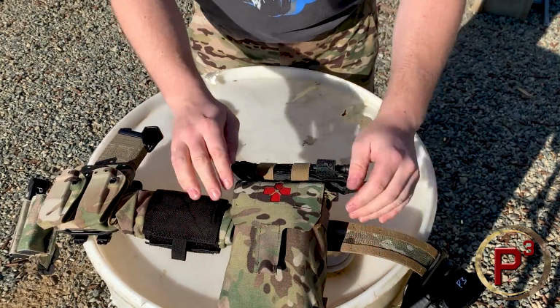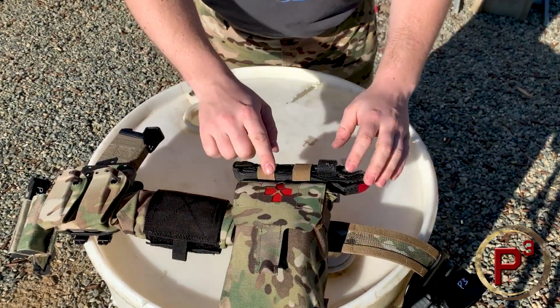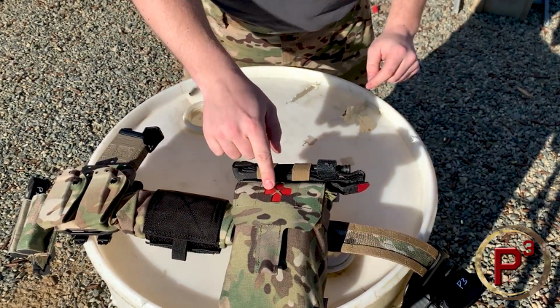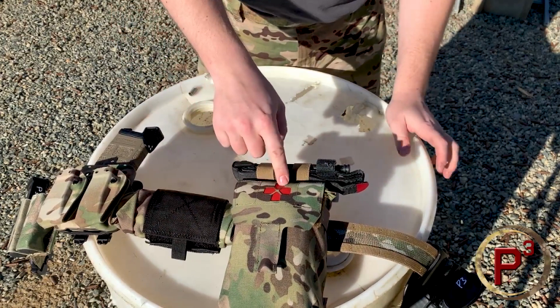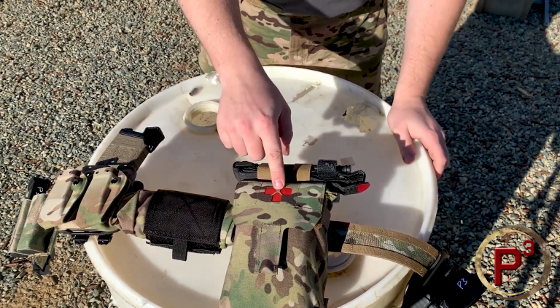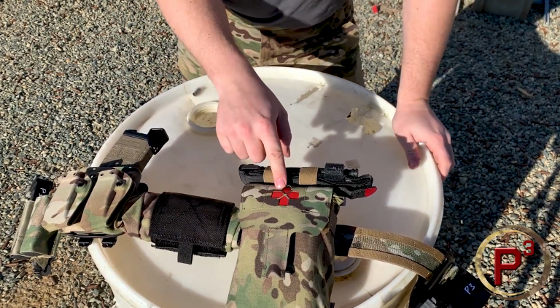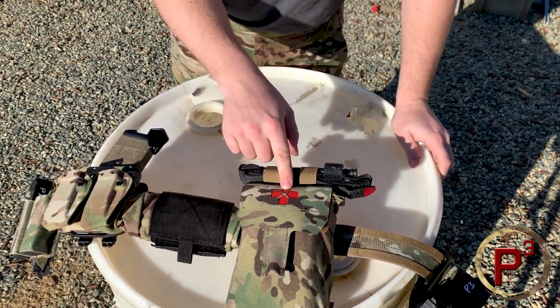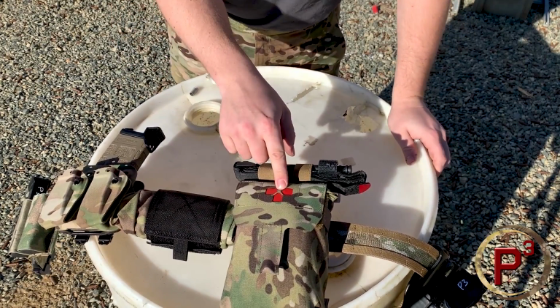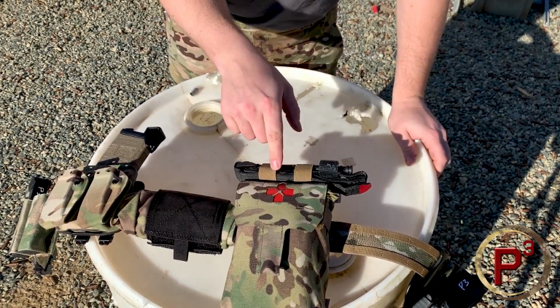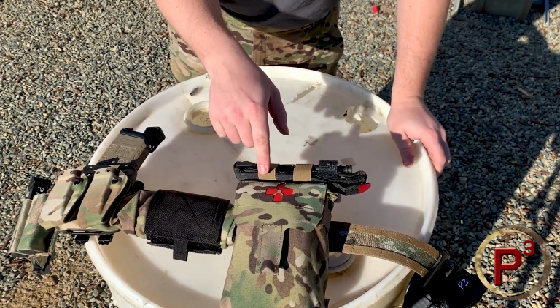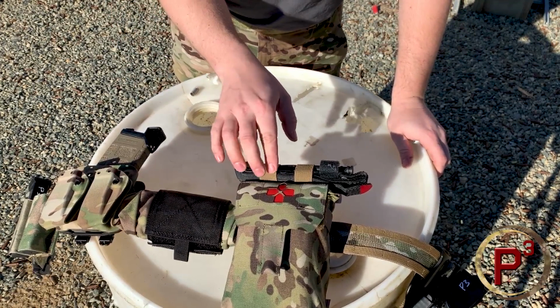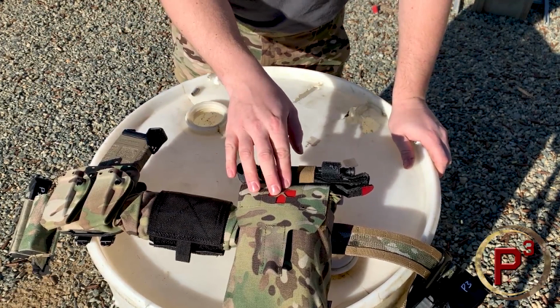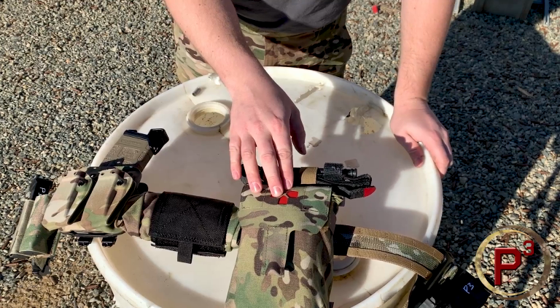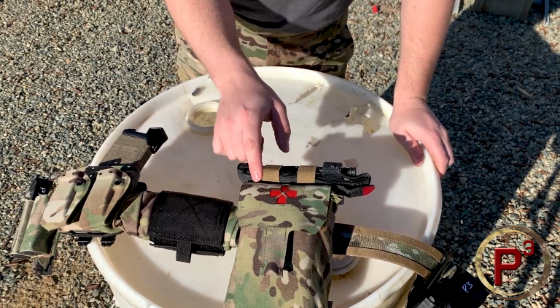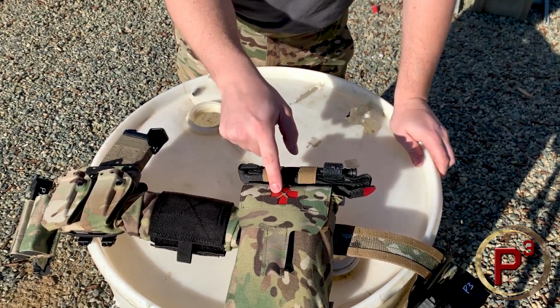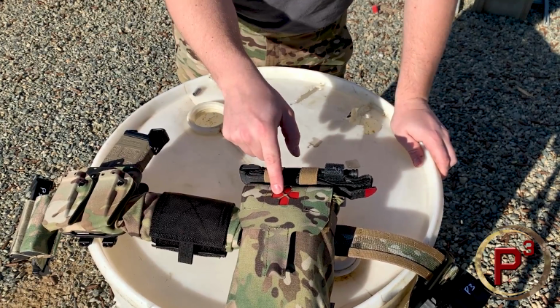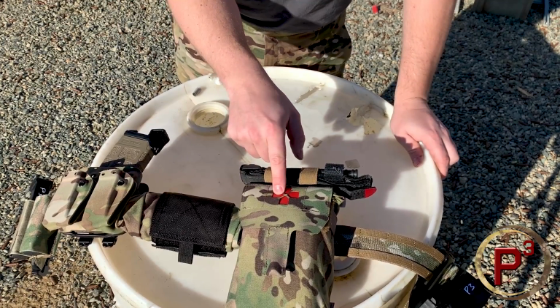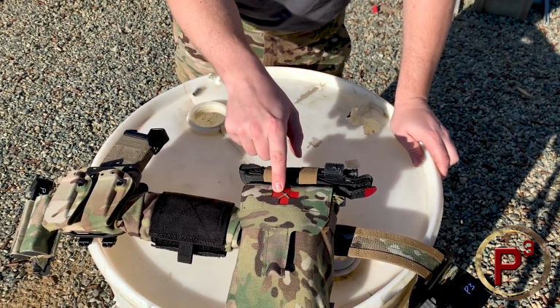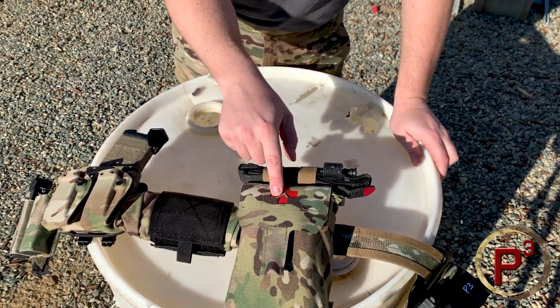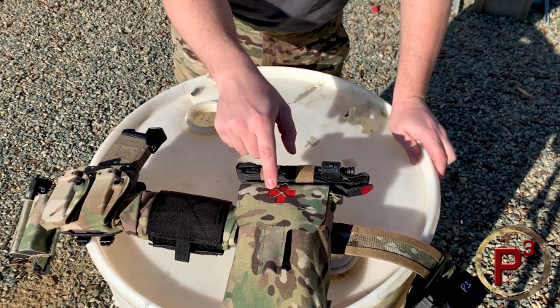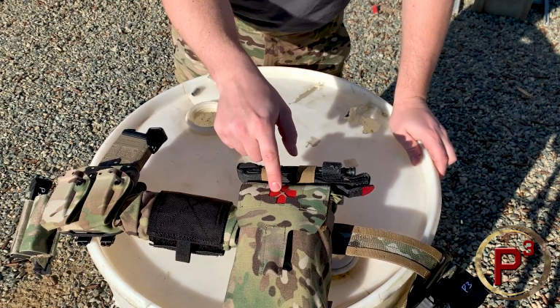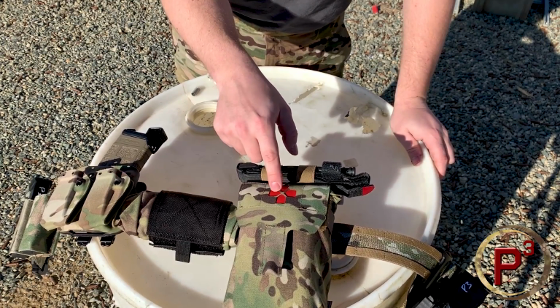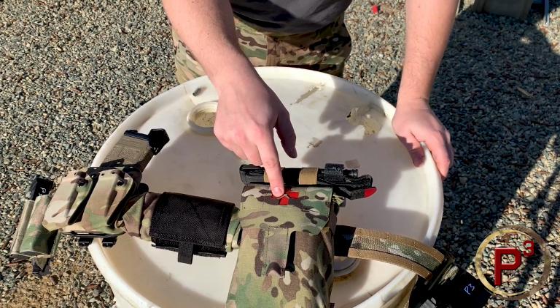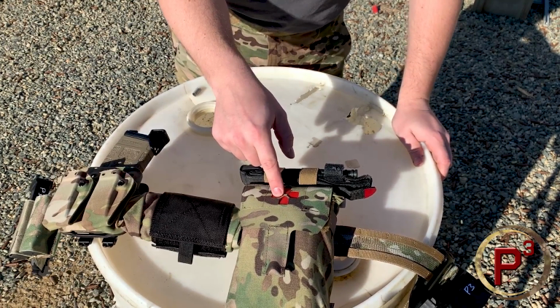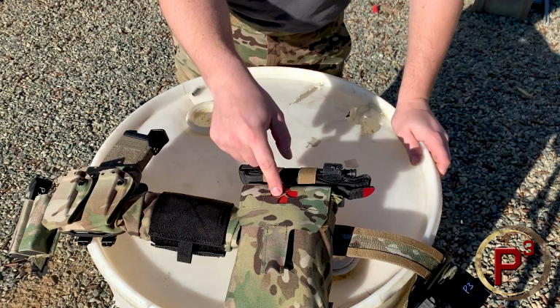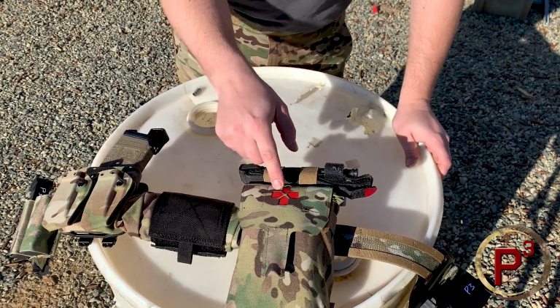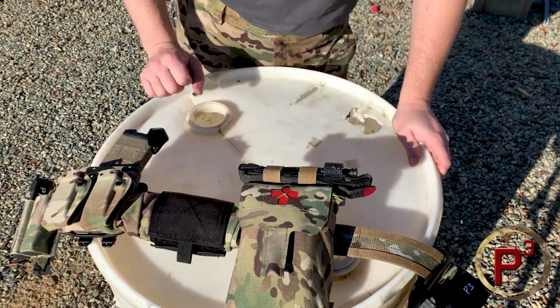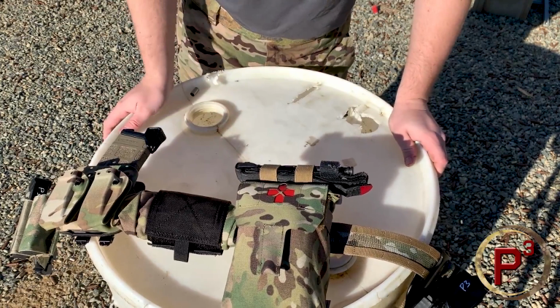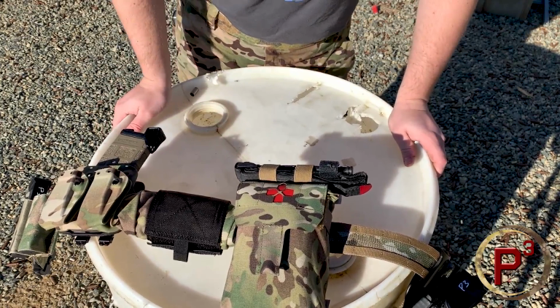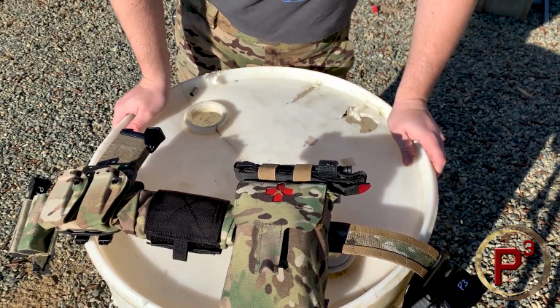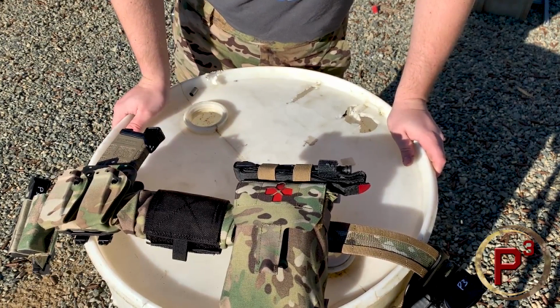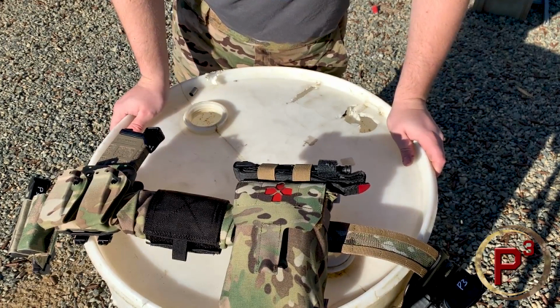They also have different inserts for the medic cross area. You can do a high-vis like I have, a low-vis, or there's also an IR-reflective insert you can put in here as well — useful if you're running around with guys doing night vision.